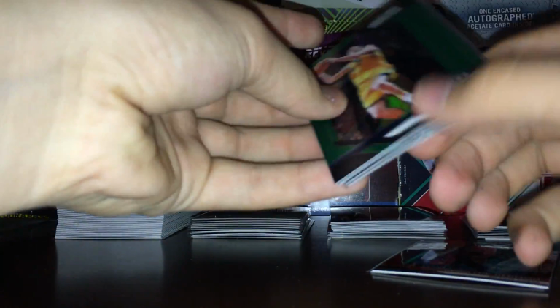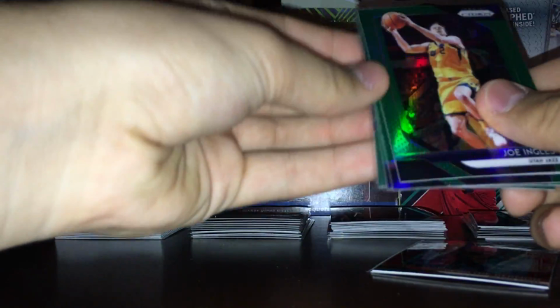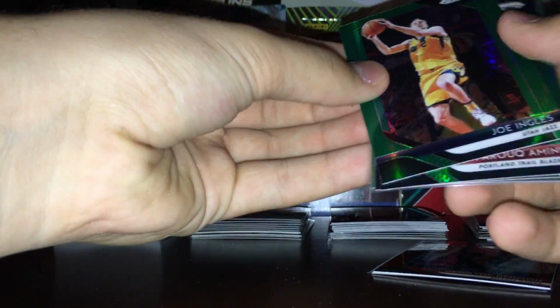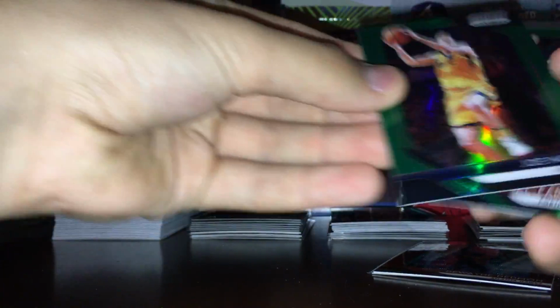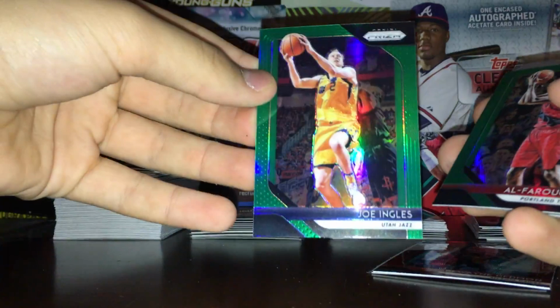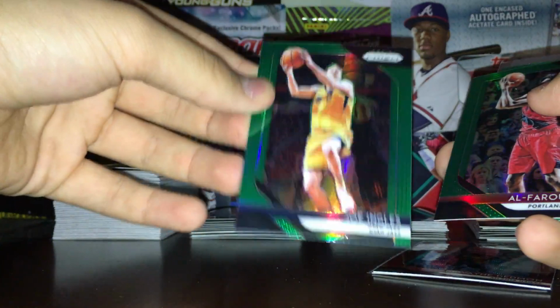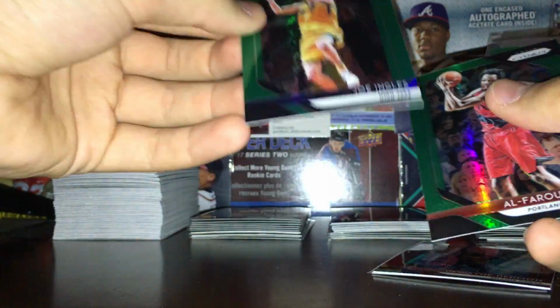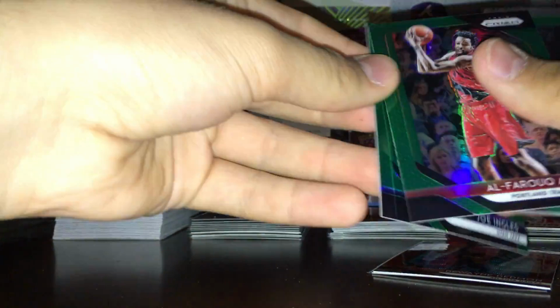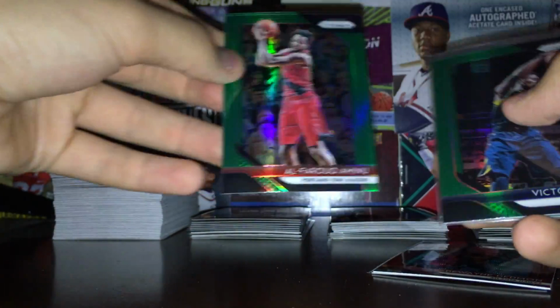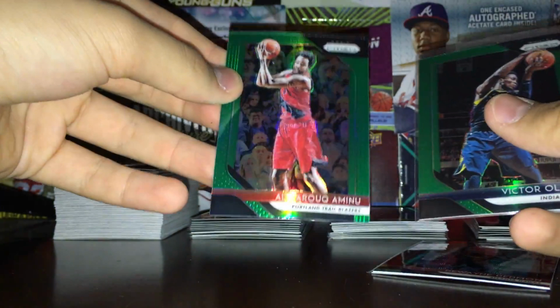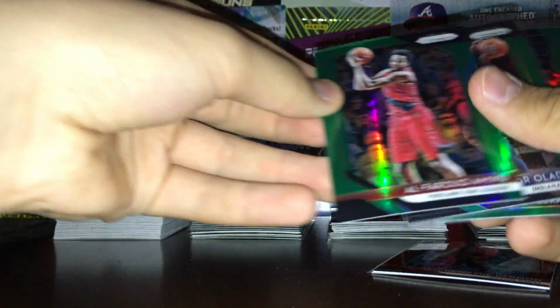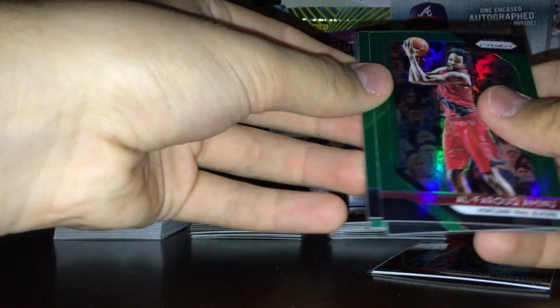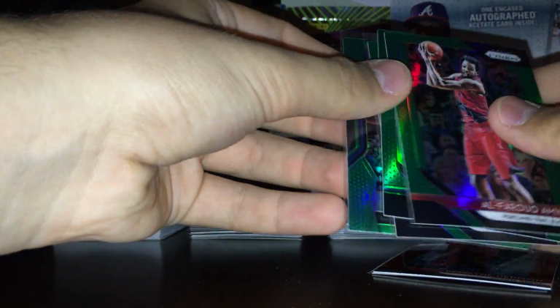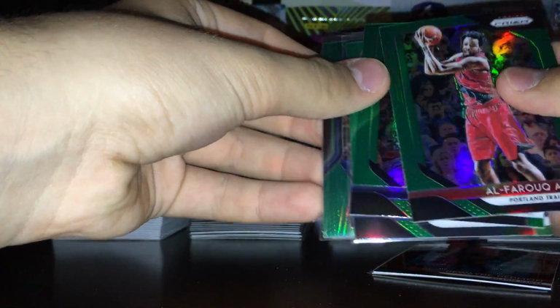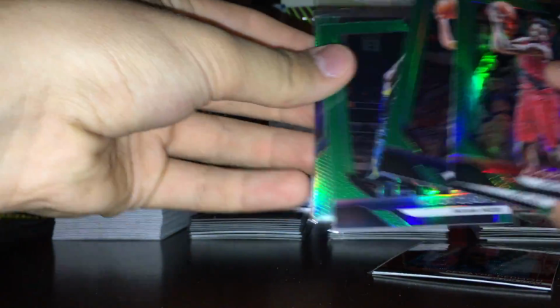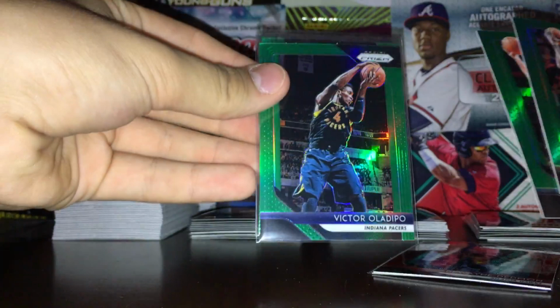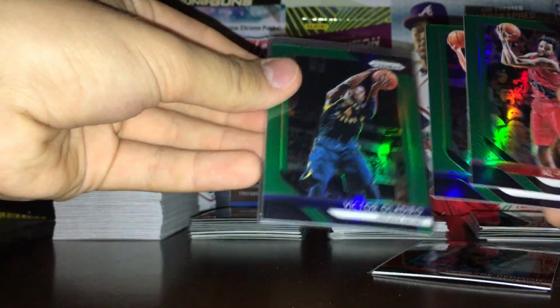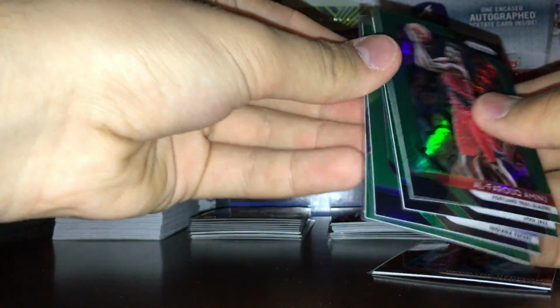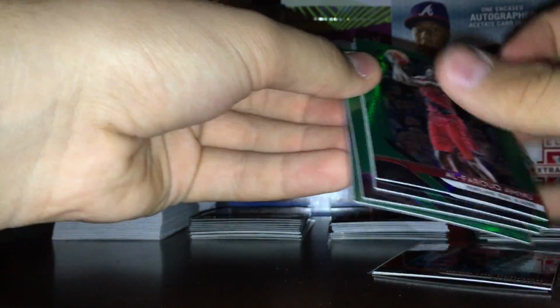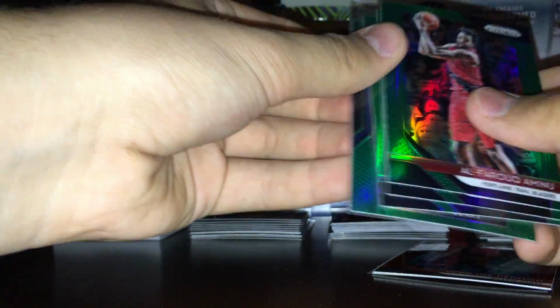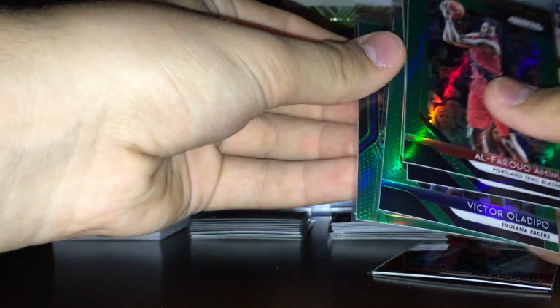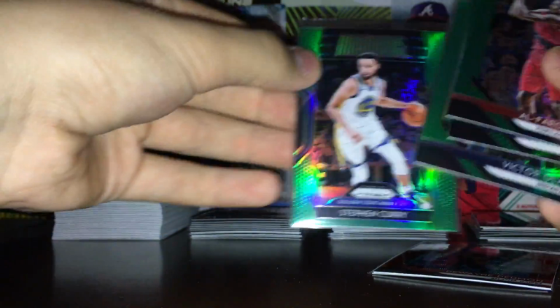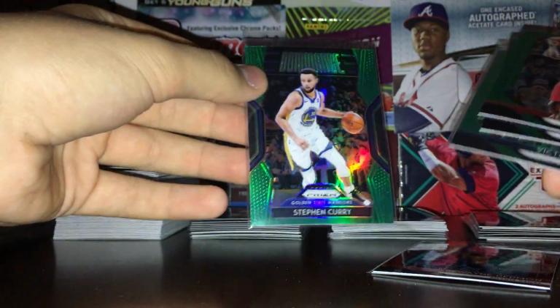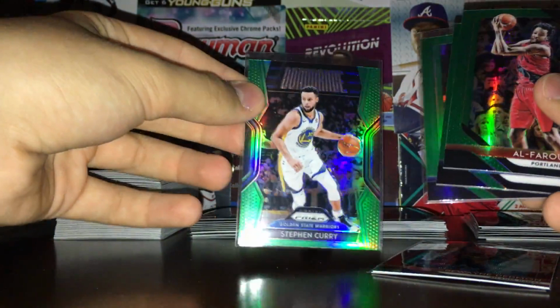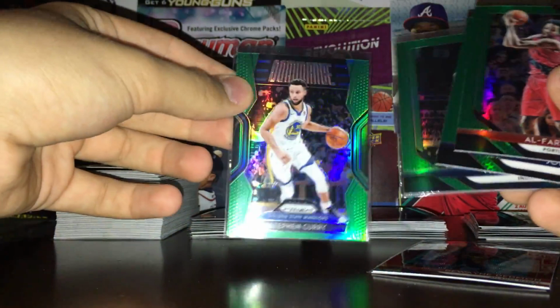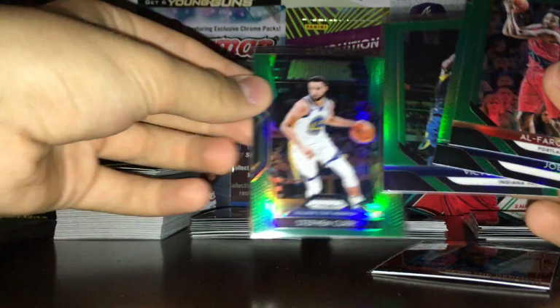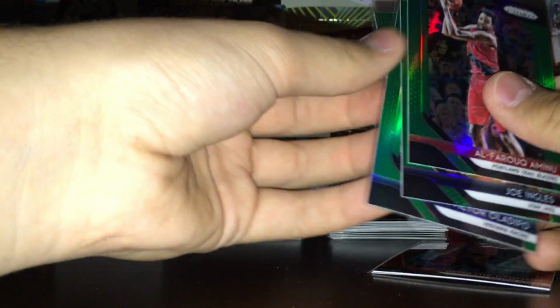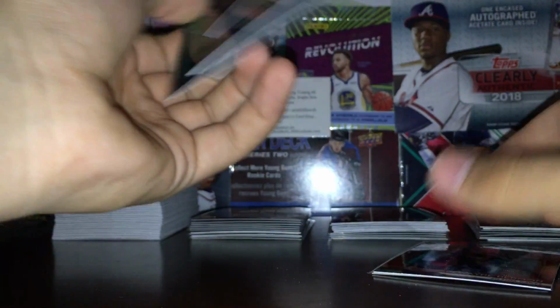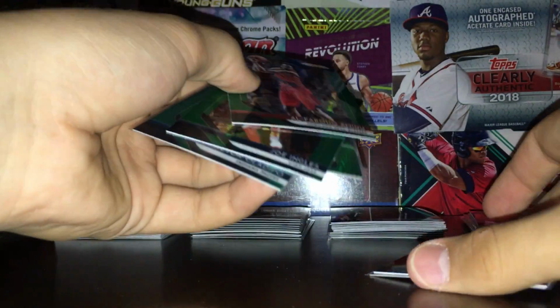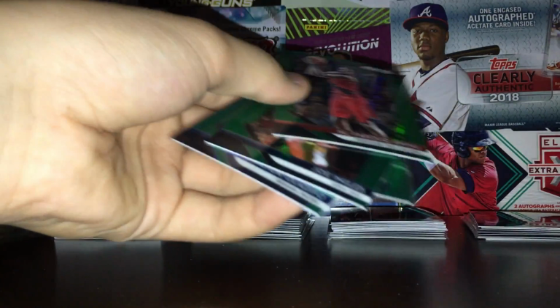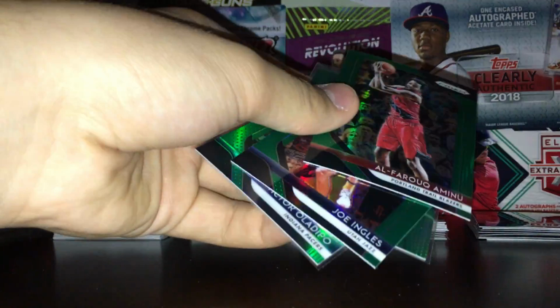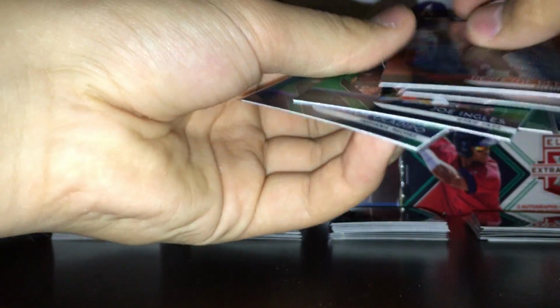Greens — these are retail exclusives. Got Joe Ingles, Al-Farouq Aminu, and two sleeved up: a nice Victor Oladipo, really good player, and a really cool one right here — a Dominance Steph Curry green. Sounds really nice, happy to get that one.